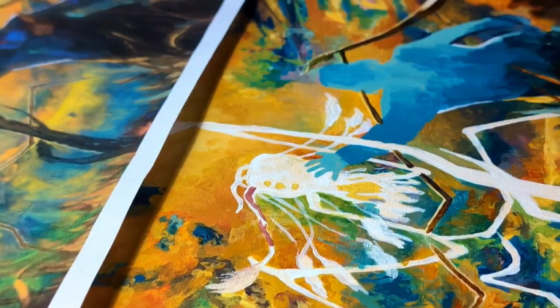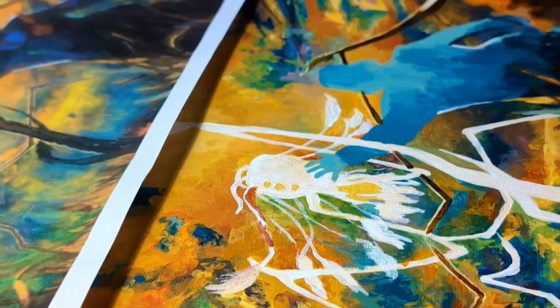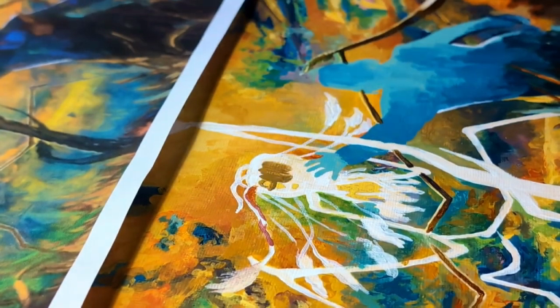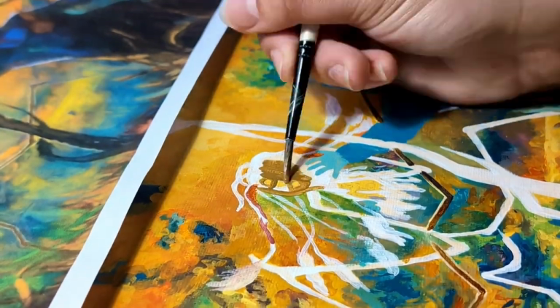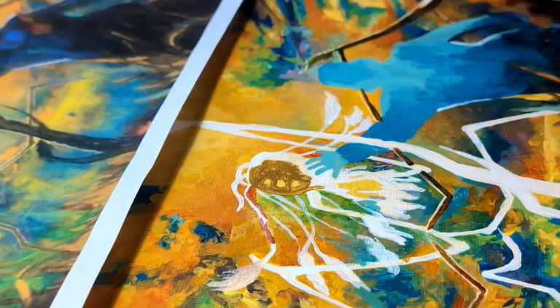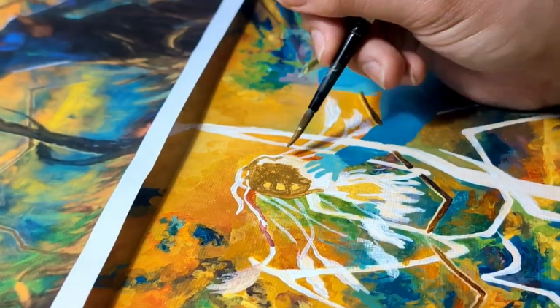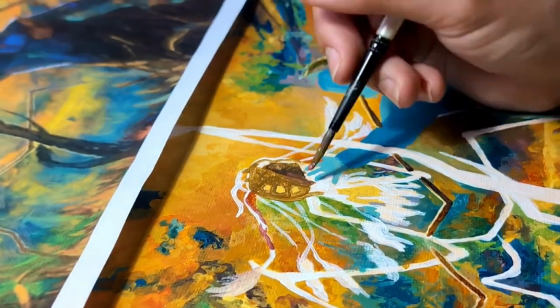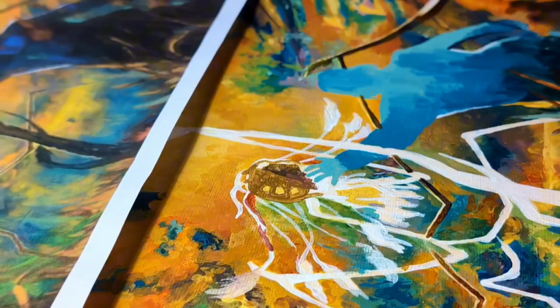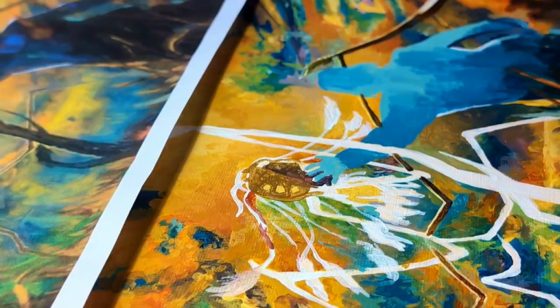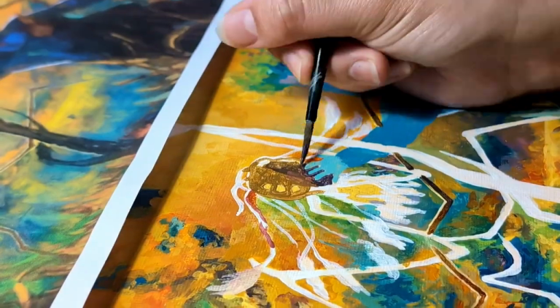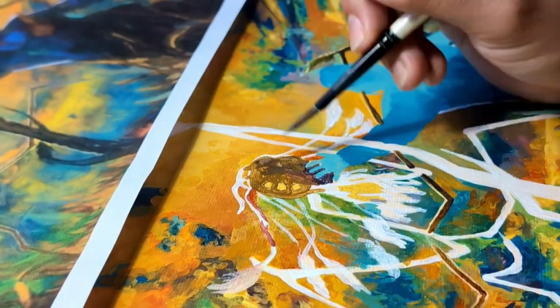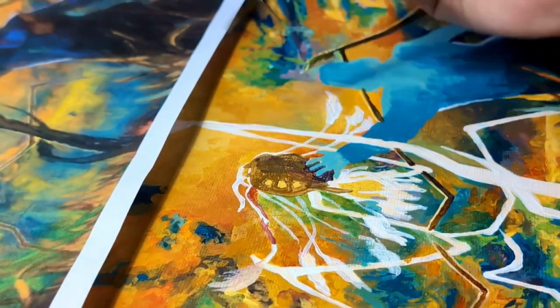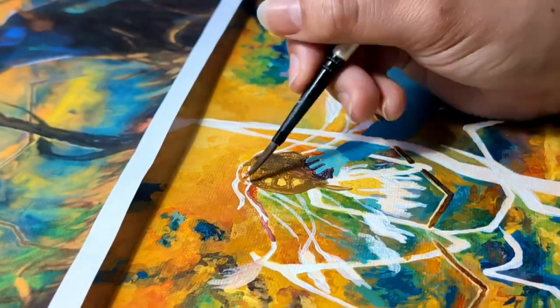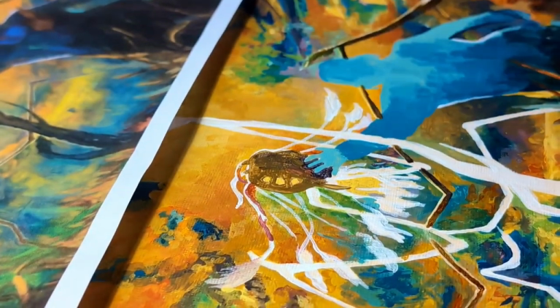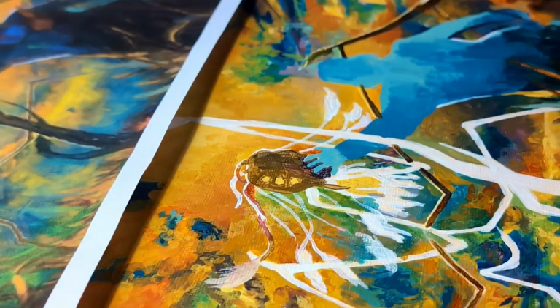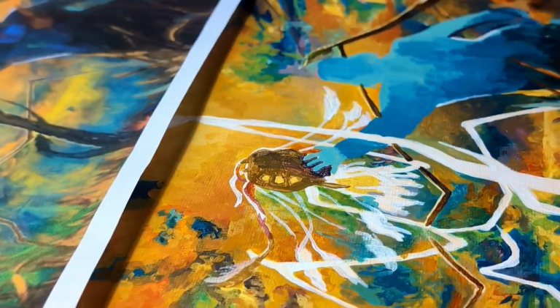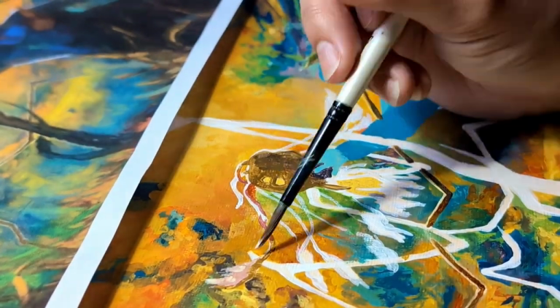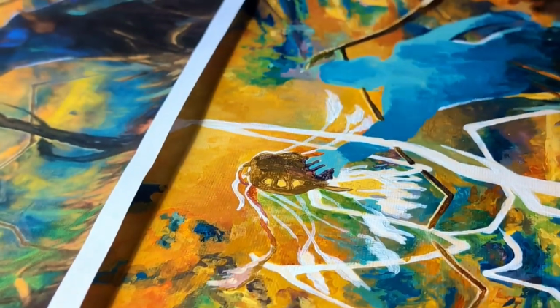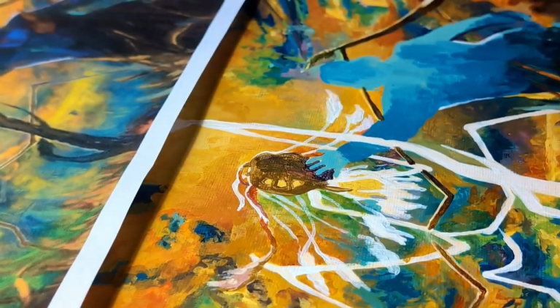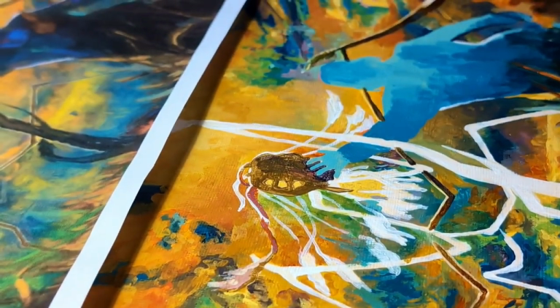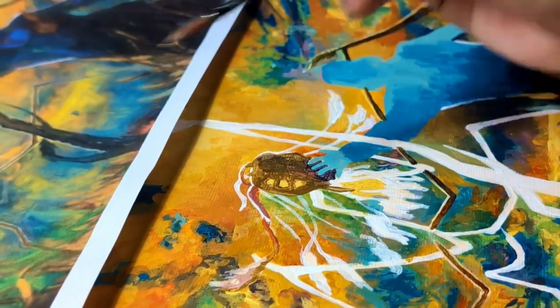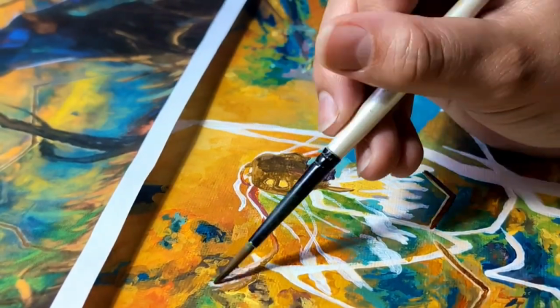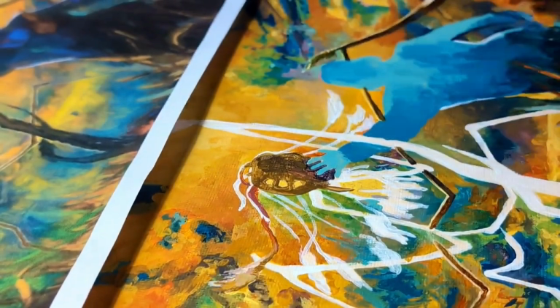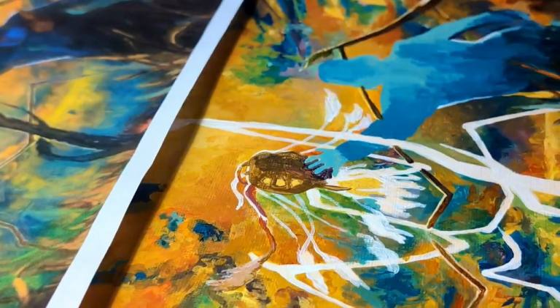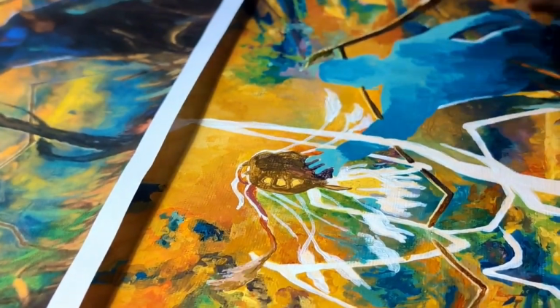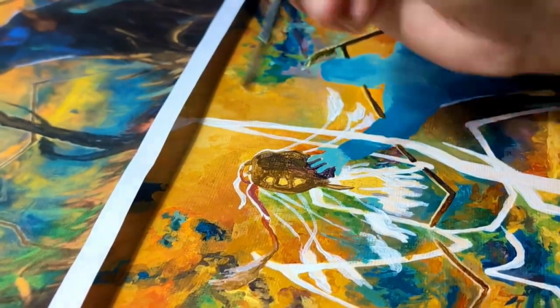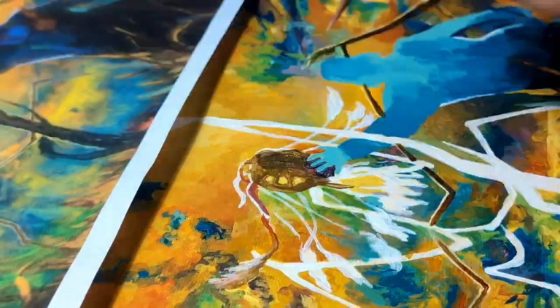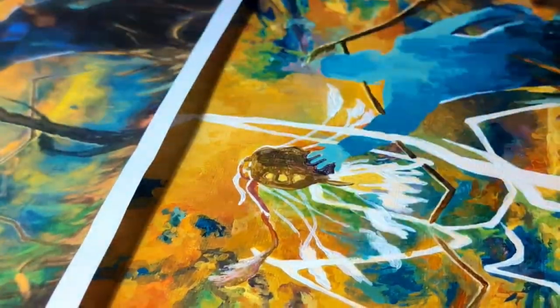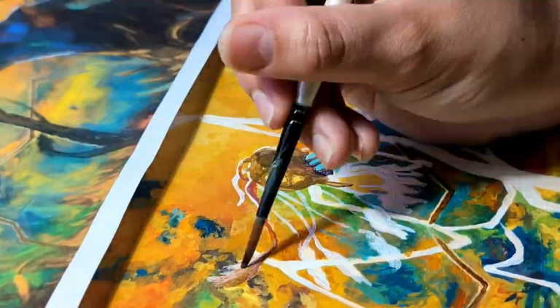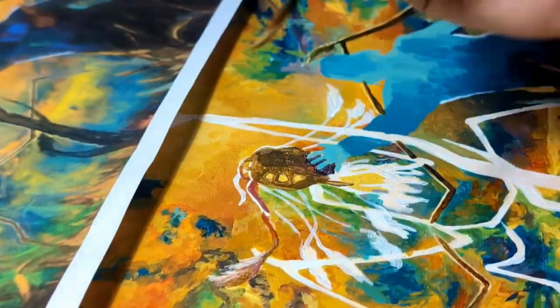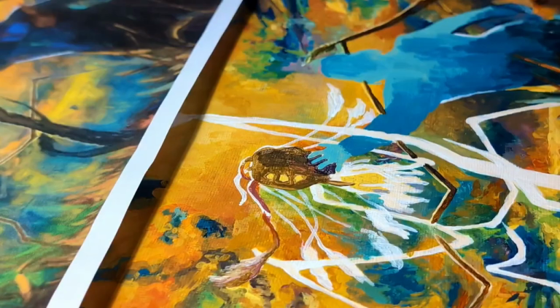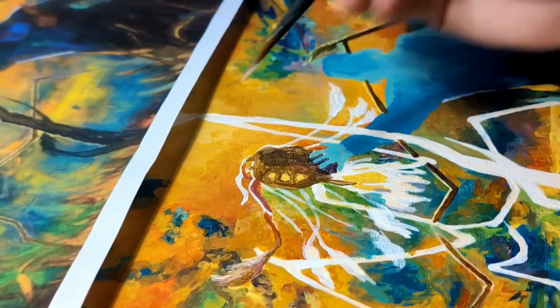I thought painting the head of the alien would take no time at all, but I was incredibly wrong, so here's an hour of painting in just under a minute.